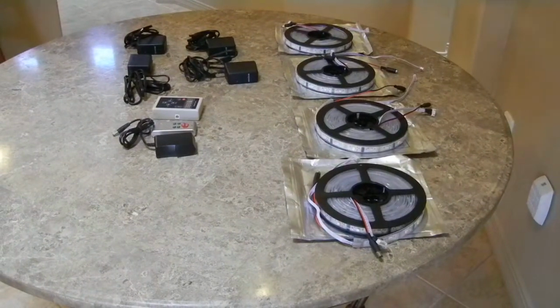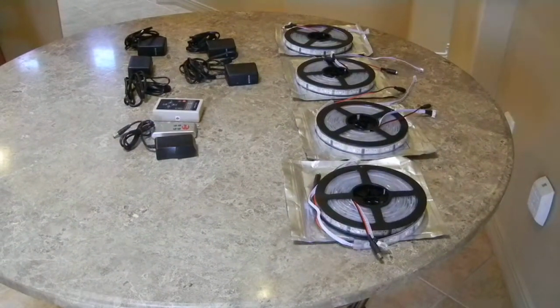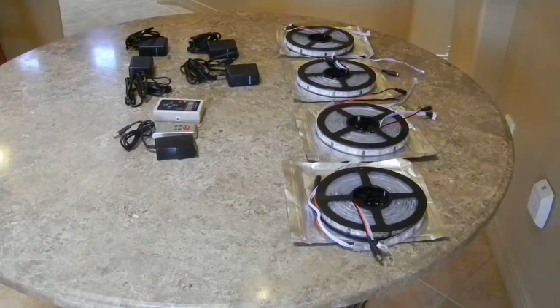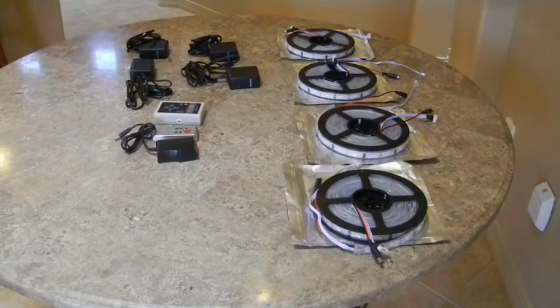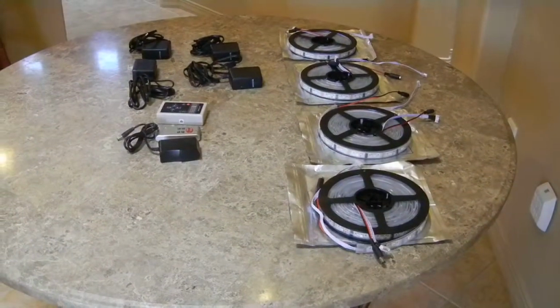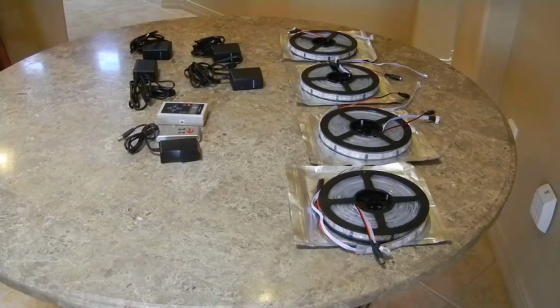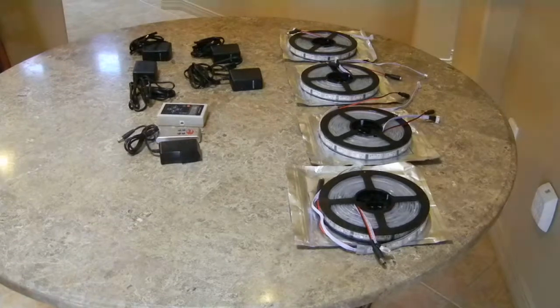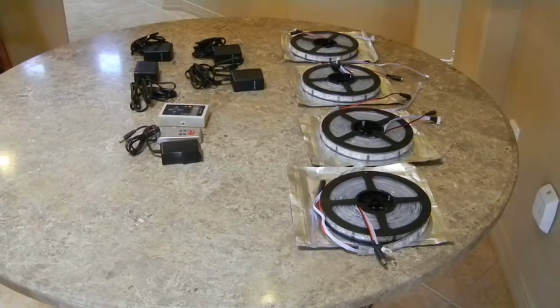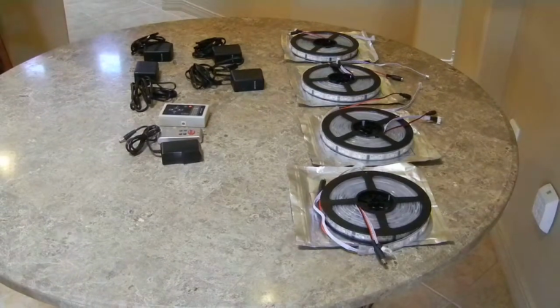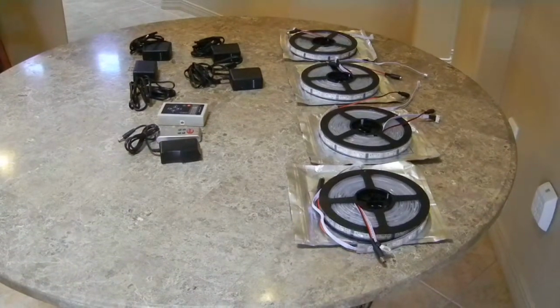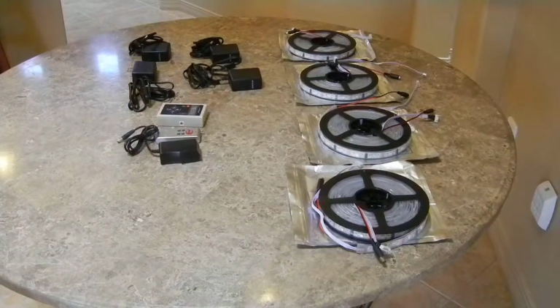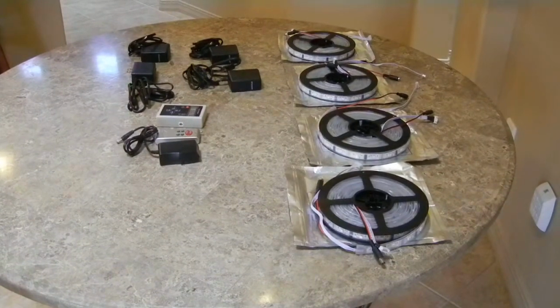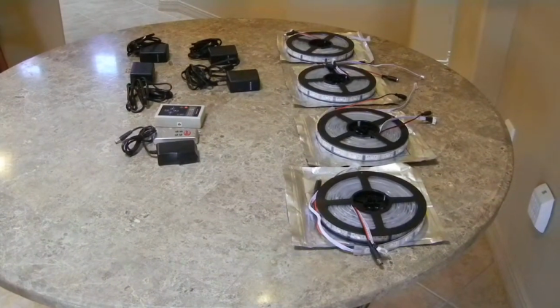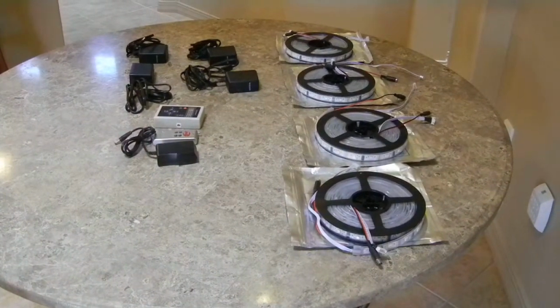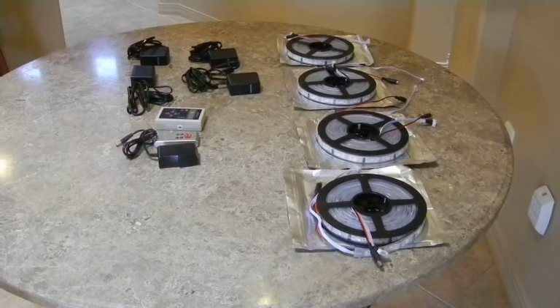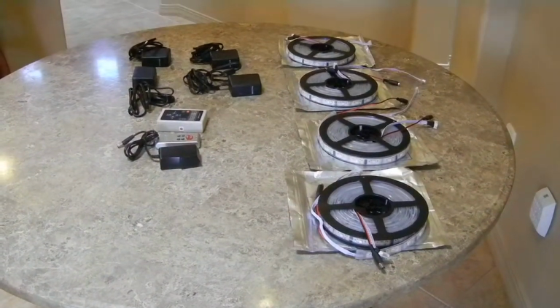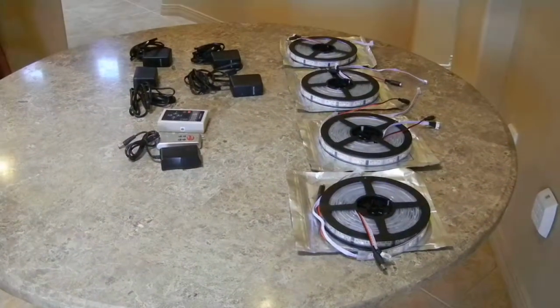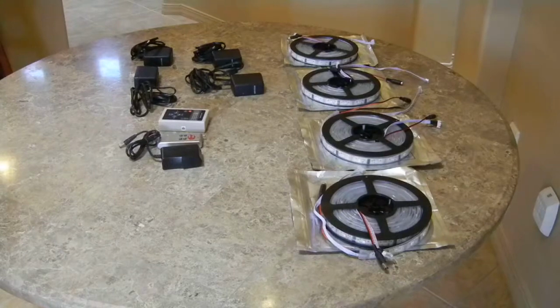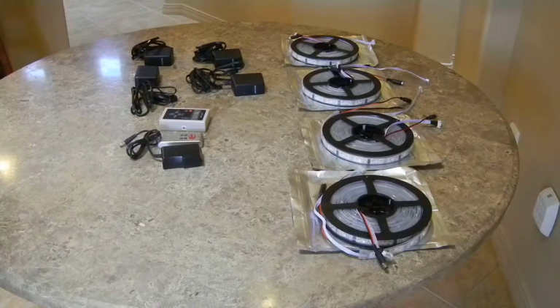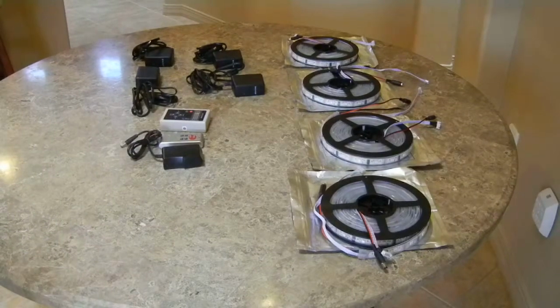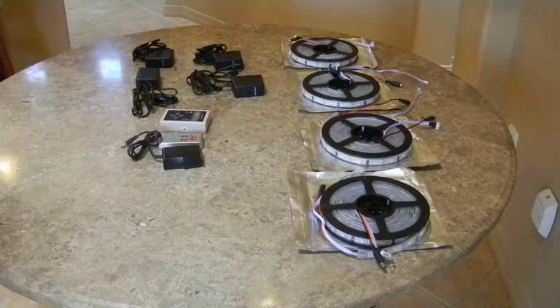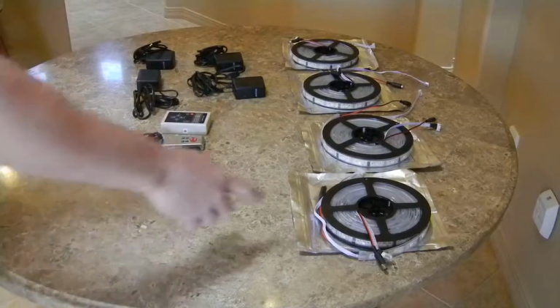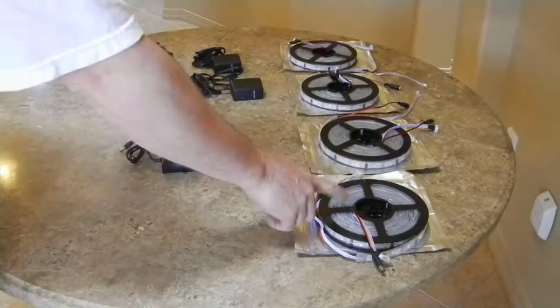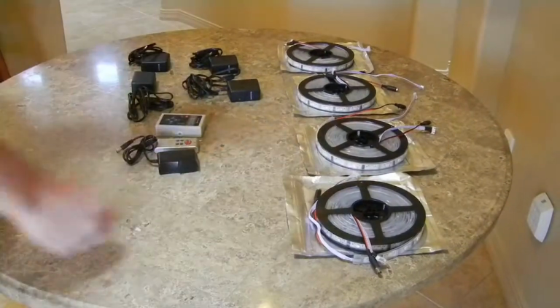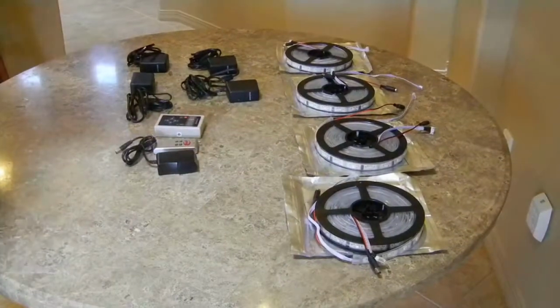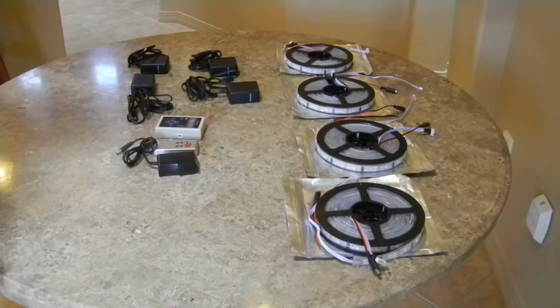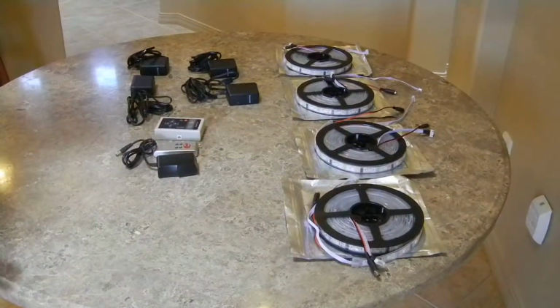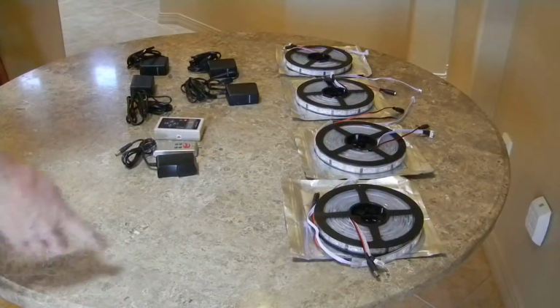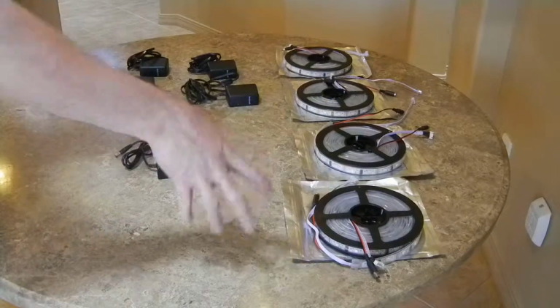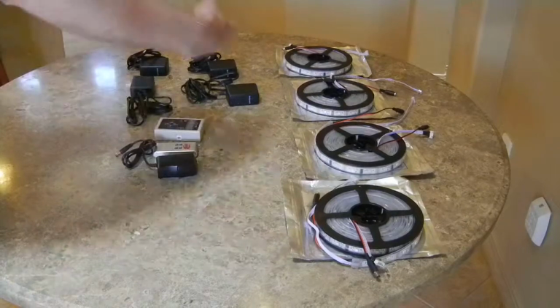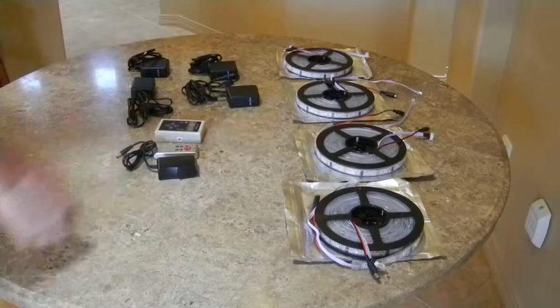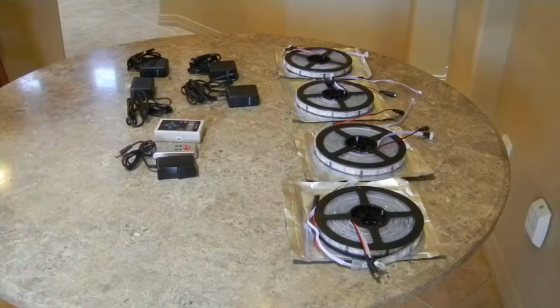This video is property of IndyKP International LLC. In this video I'm going to show you our 5 volt crazy lights, and we're going to do a 4 roll system. Each roll is about 16.4 to 16.5 feet.